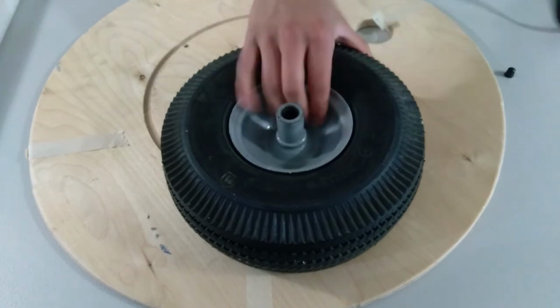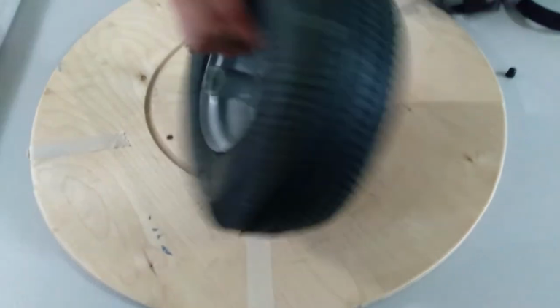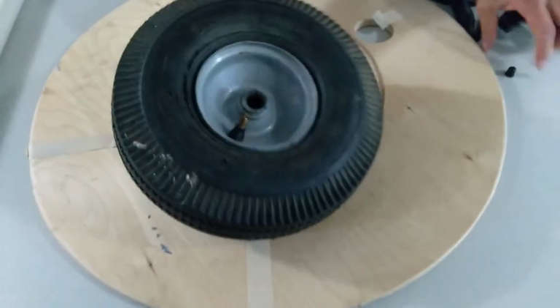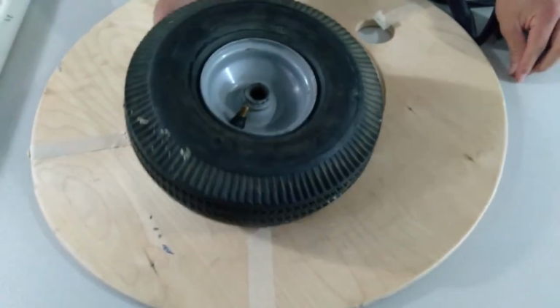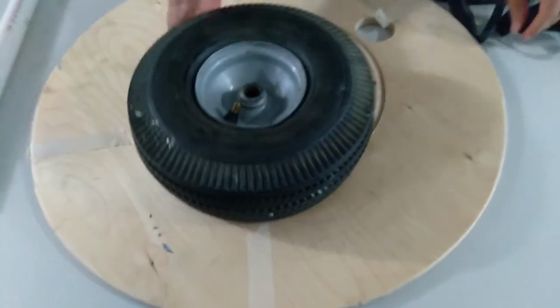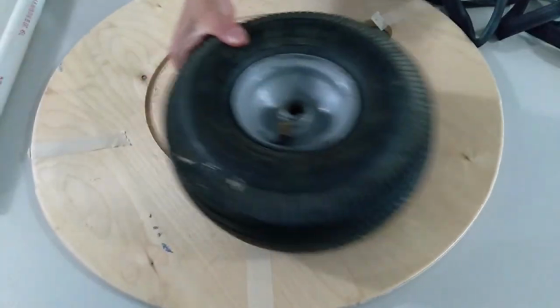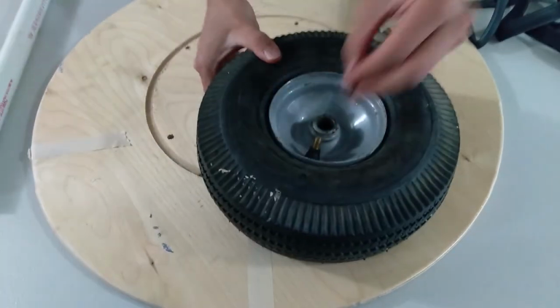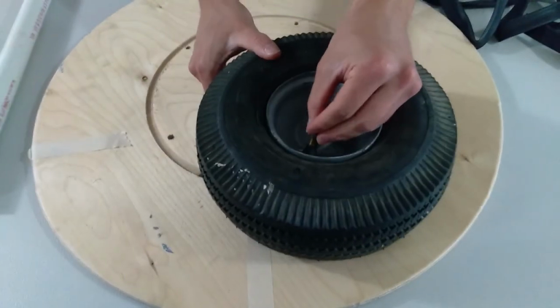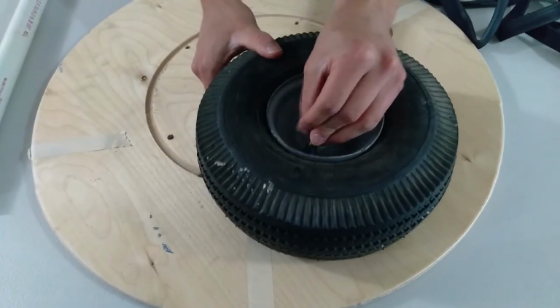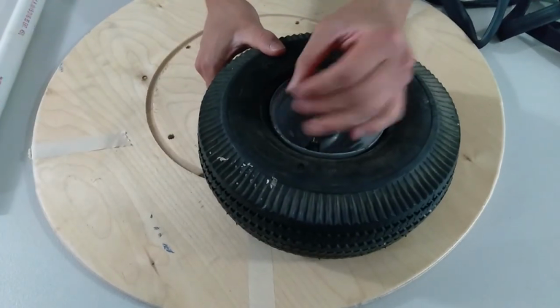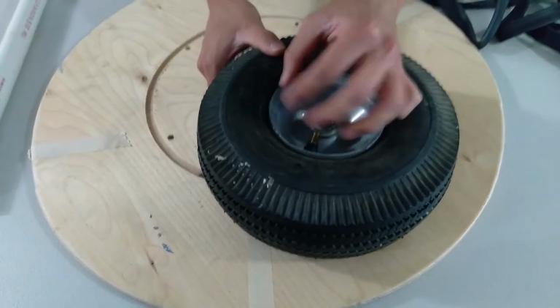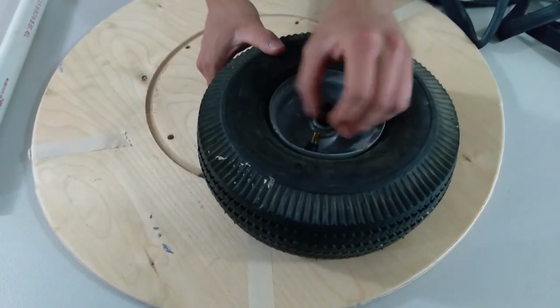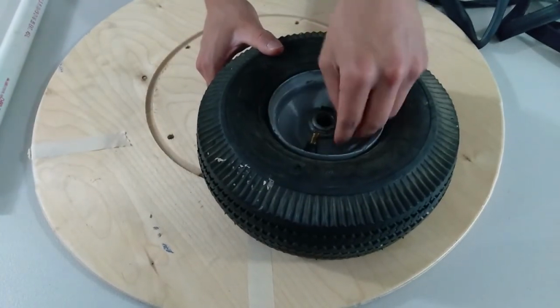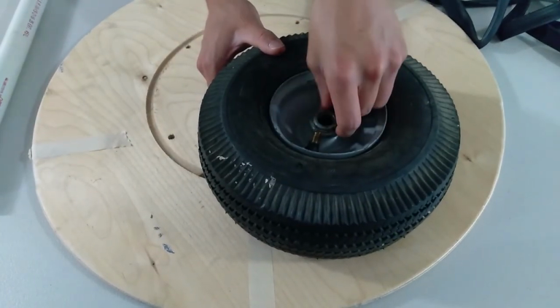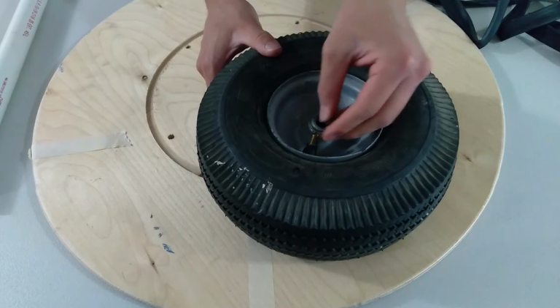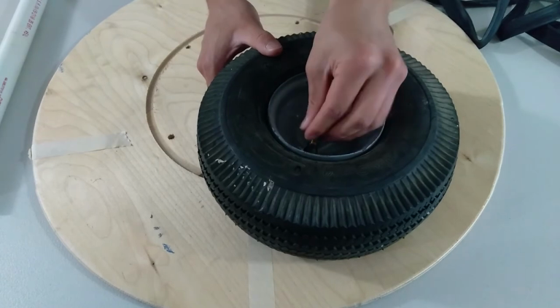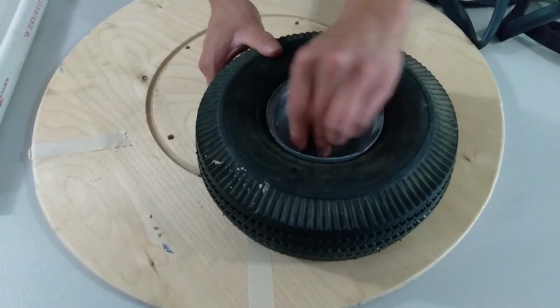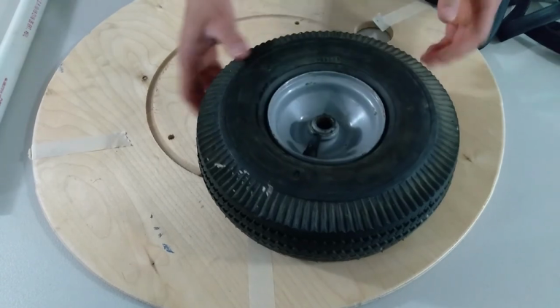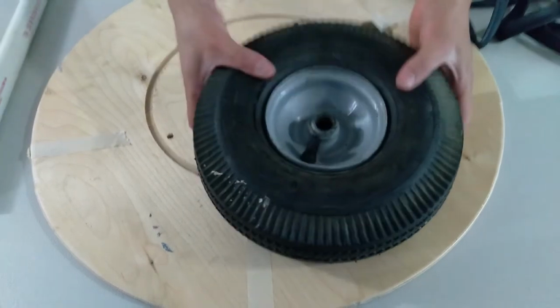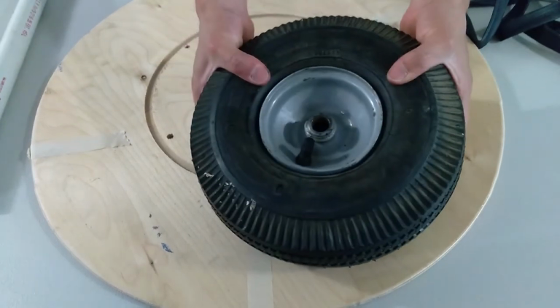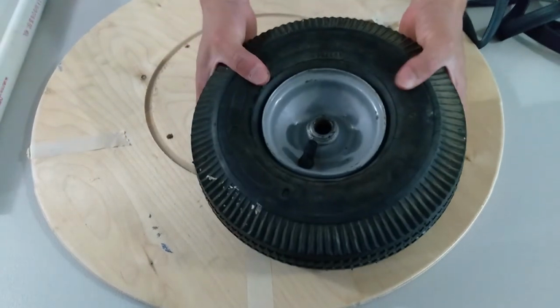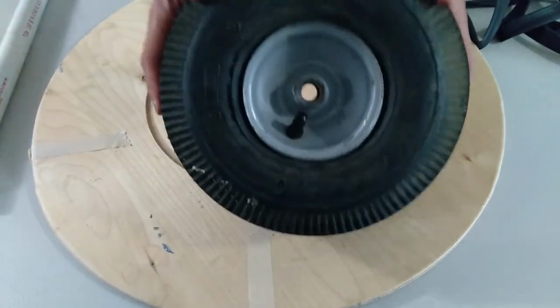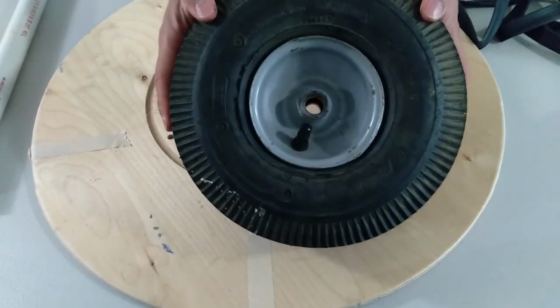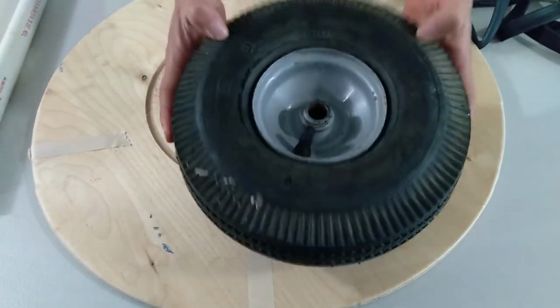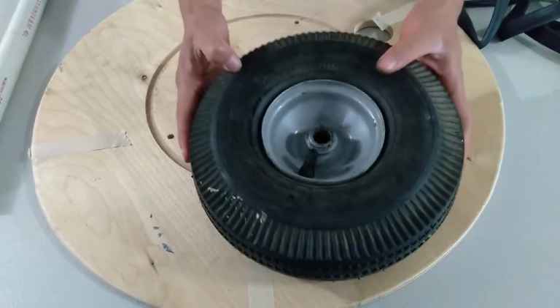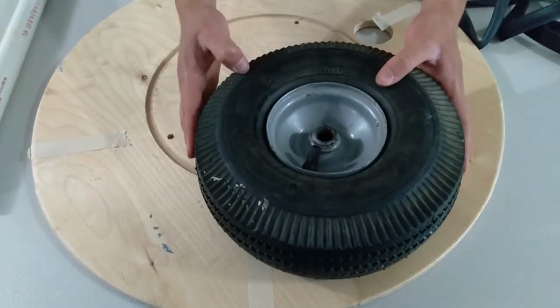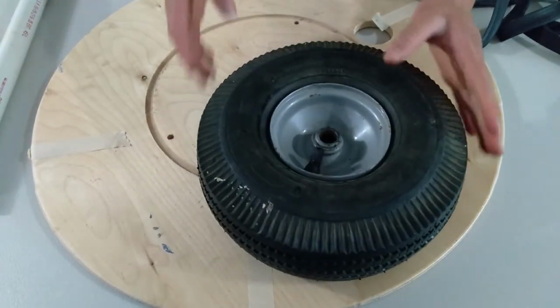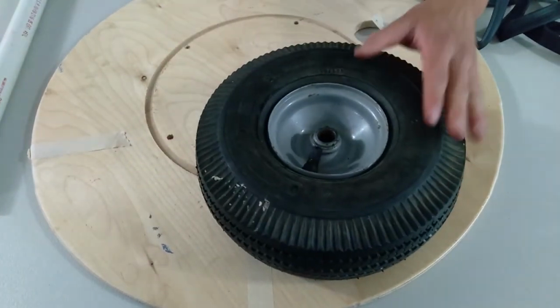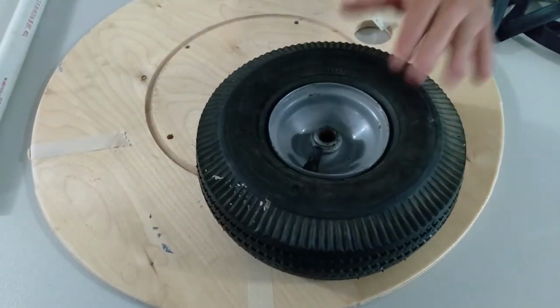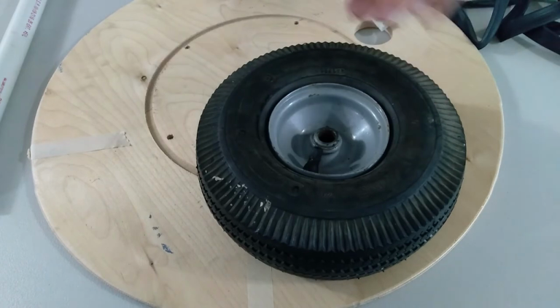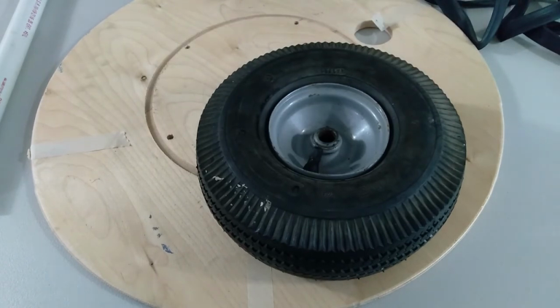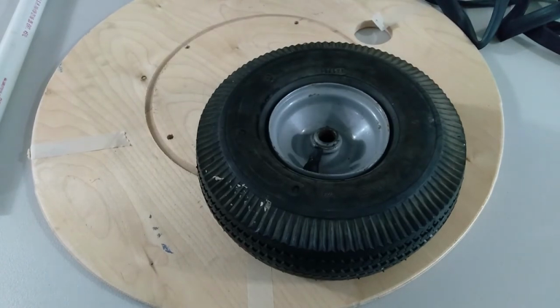I'm going to put the valve cap on real quick — don't want to forget that. And there you have it: your own inflated 10-inch pneumatic tubeless tire.